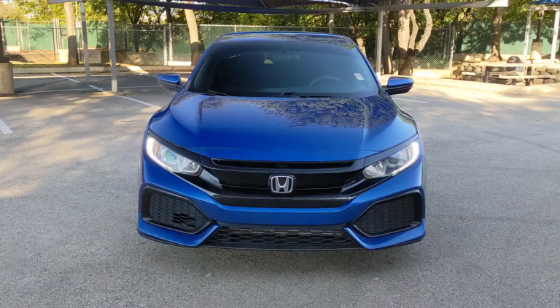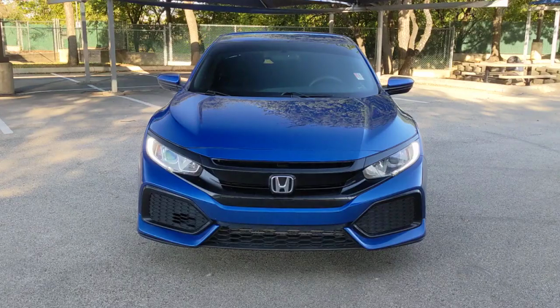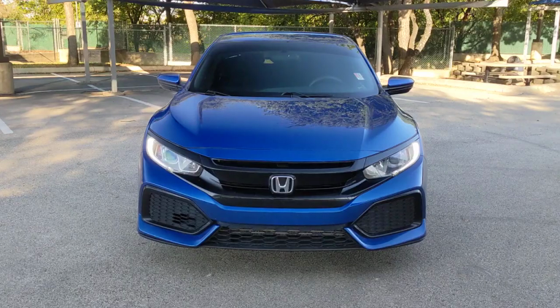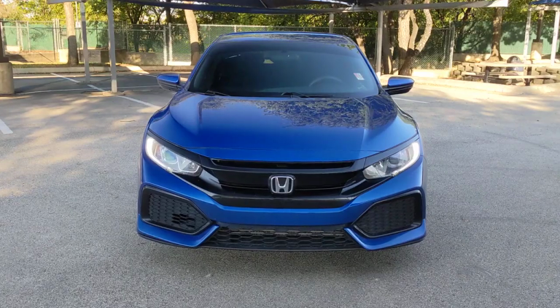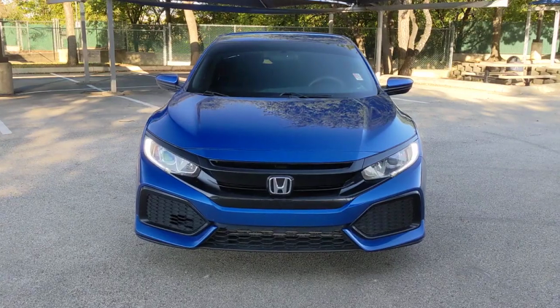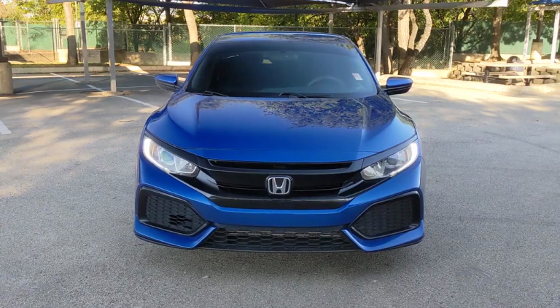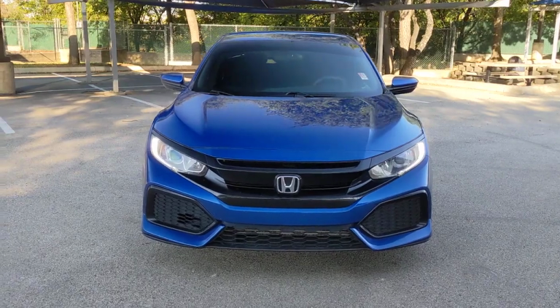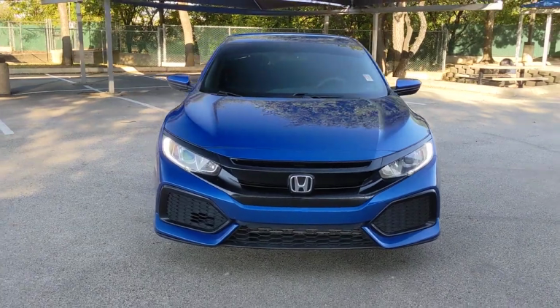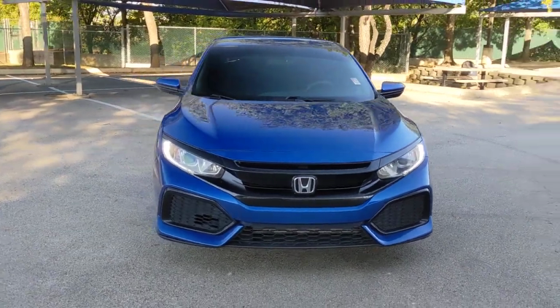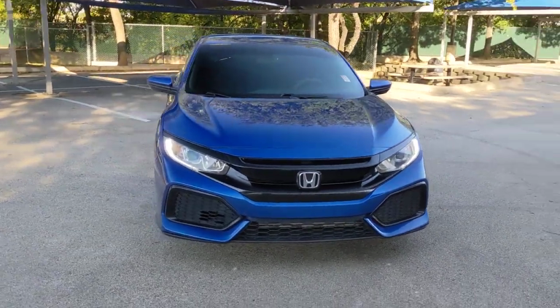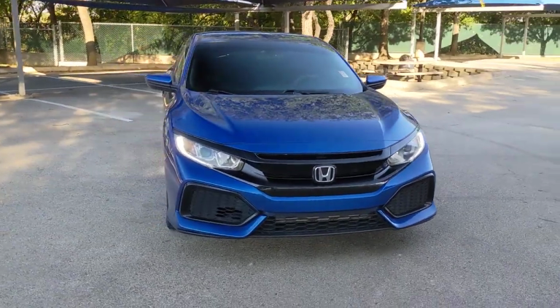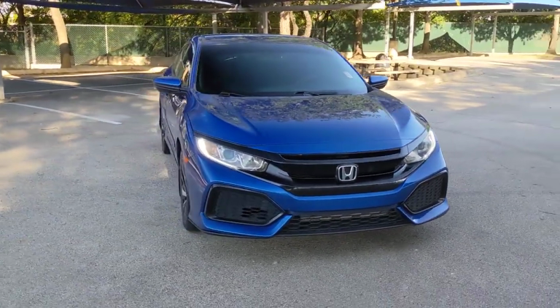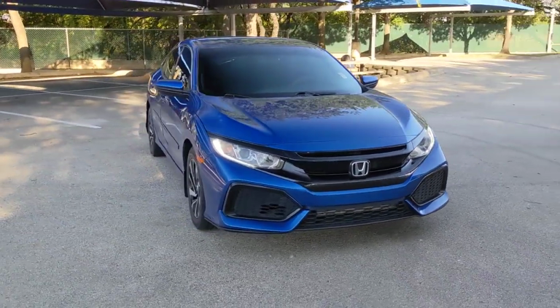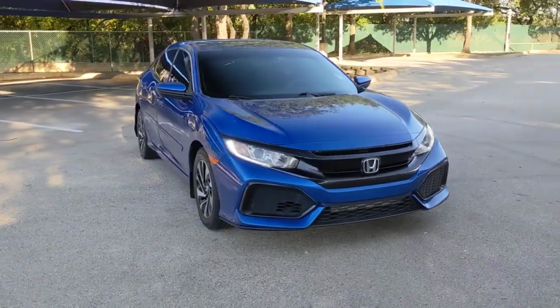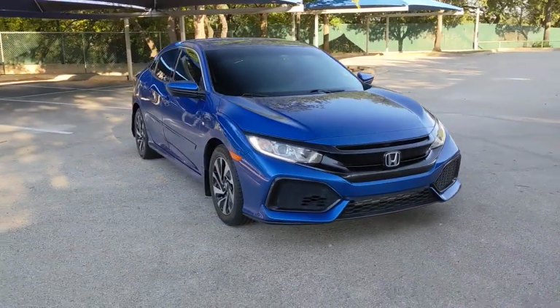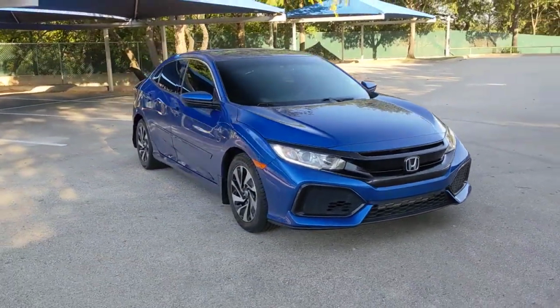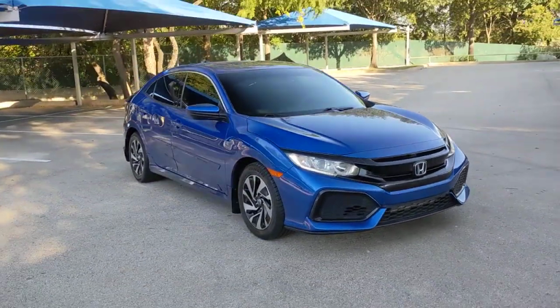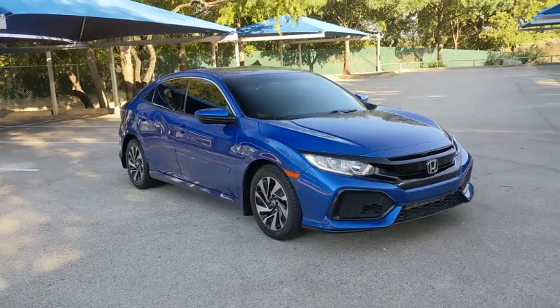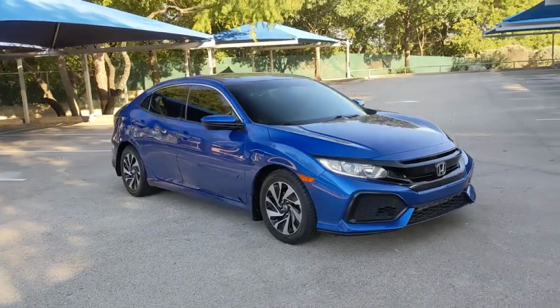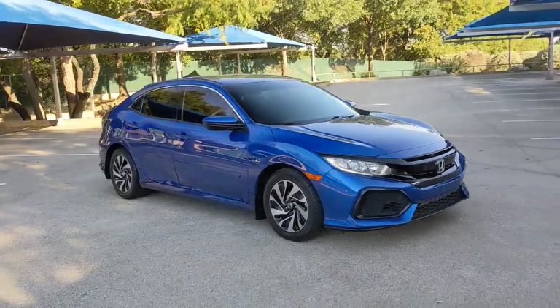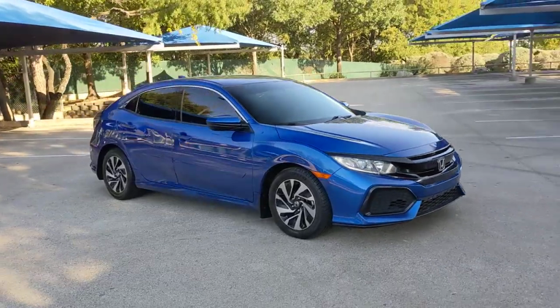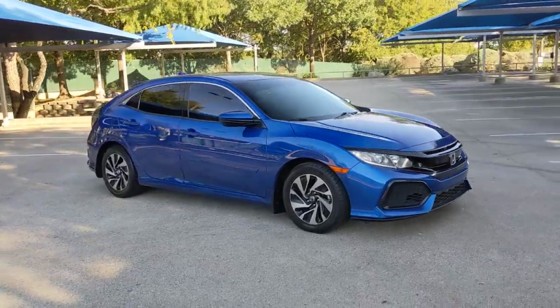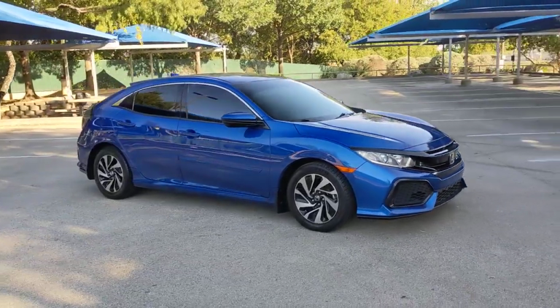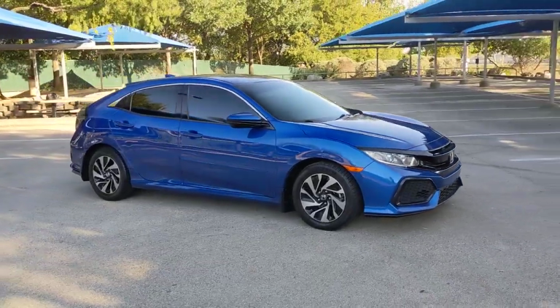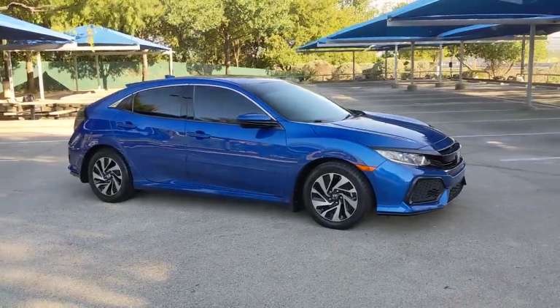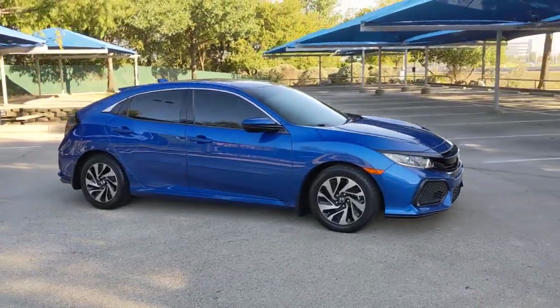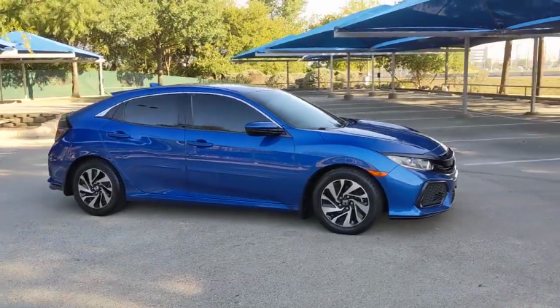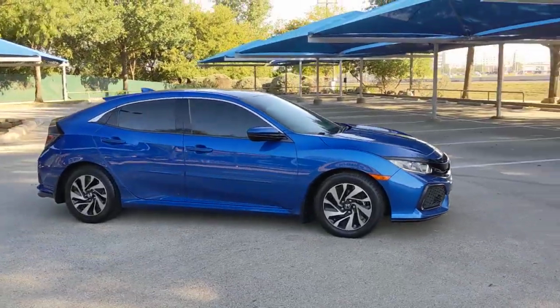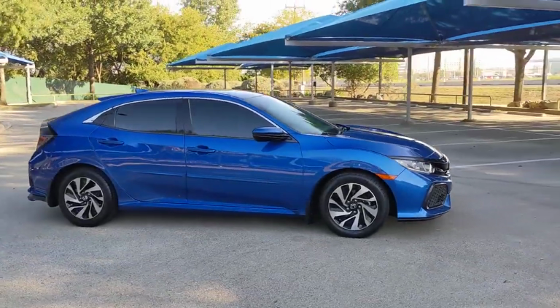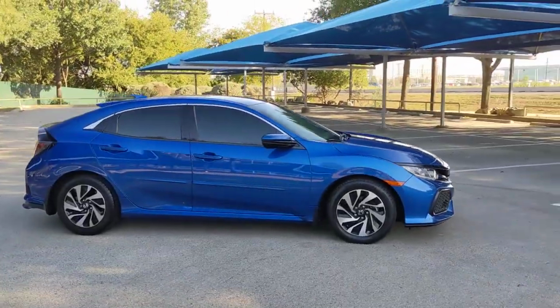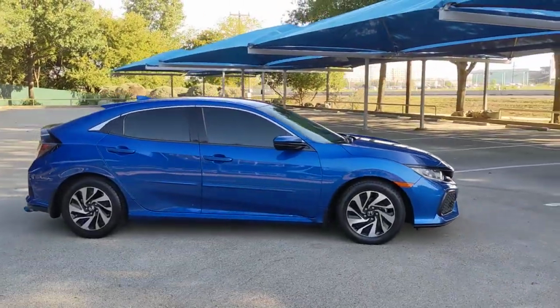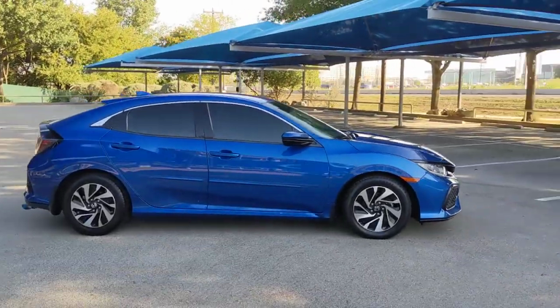You just found the 2017 Honda Civic. With less than 120,000 miles on the odometer, this vehicle stands out from the rest.